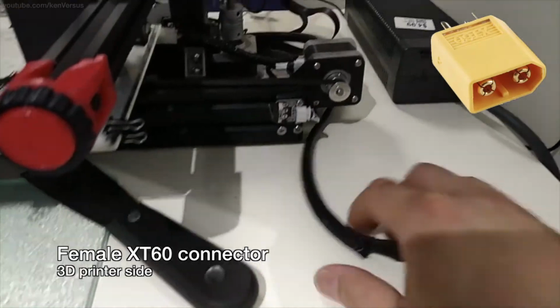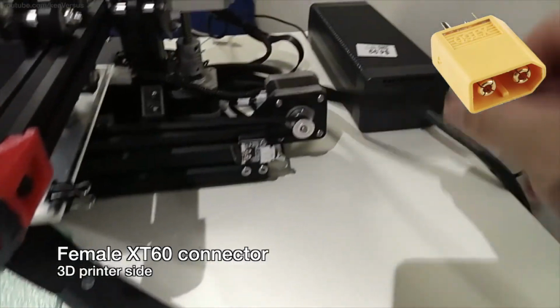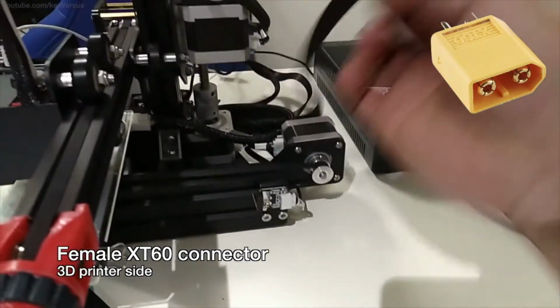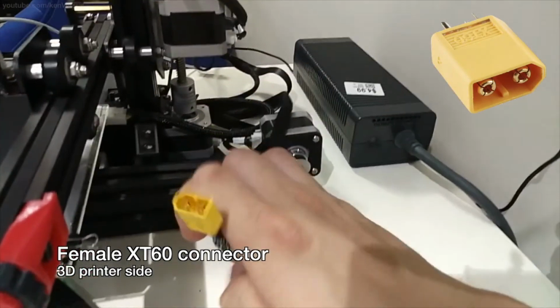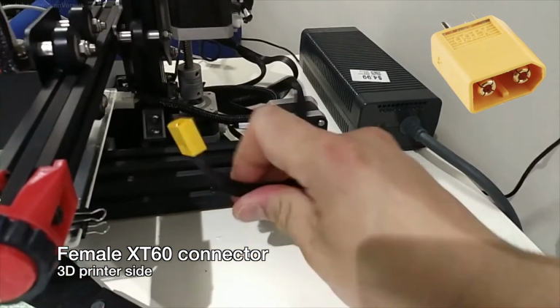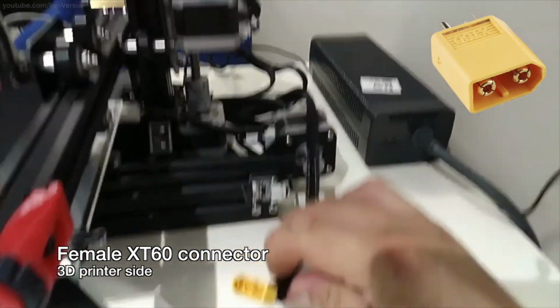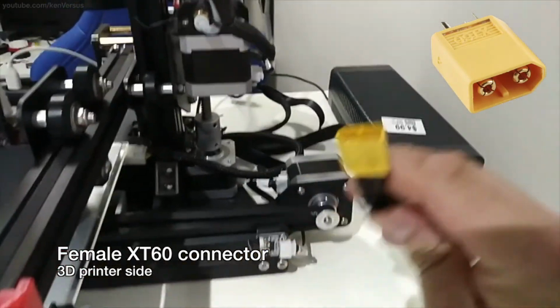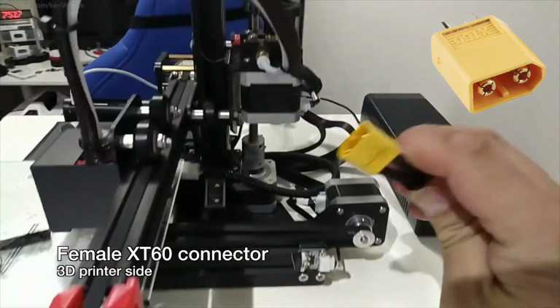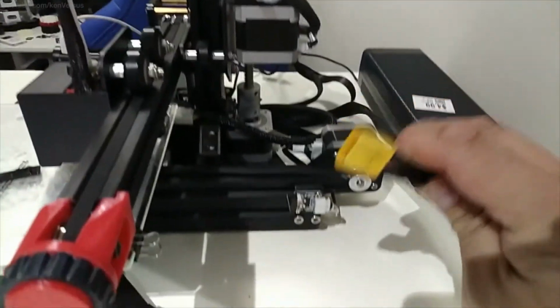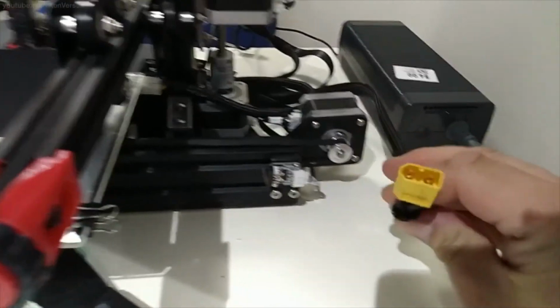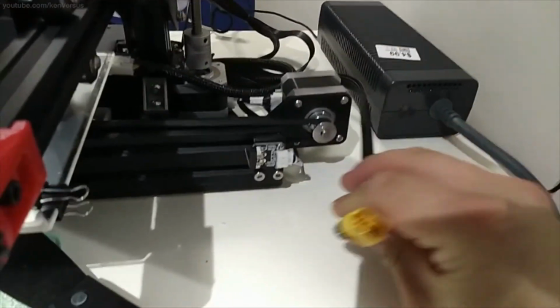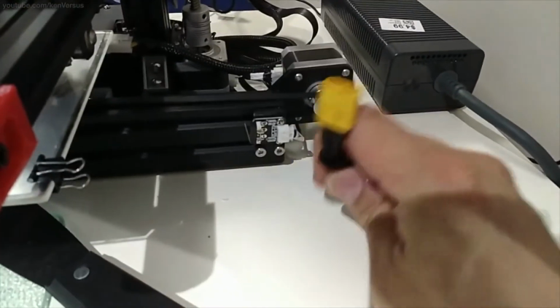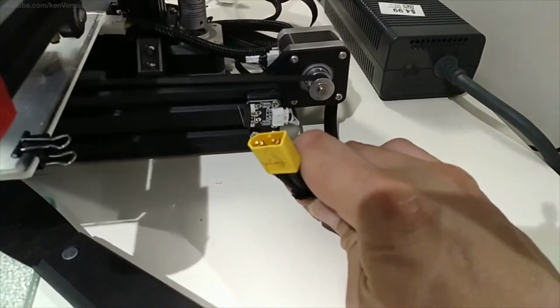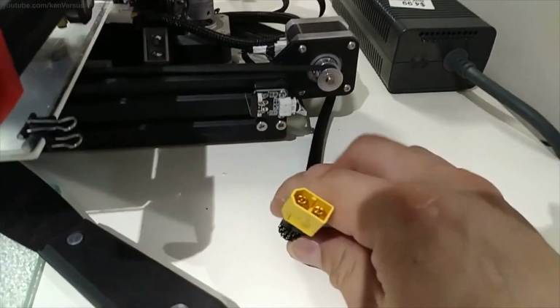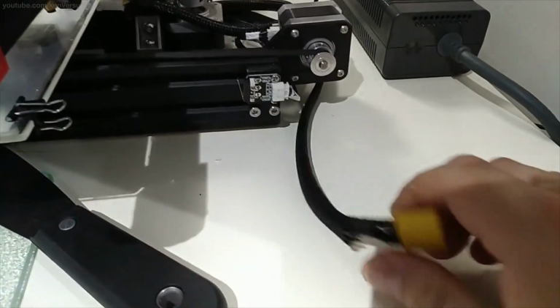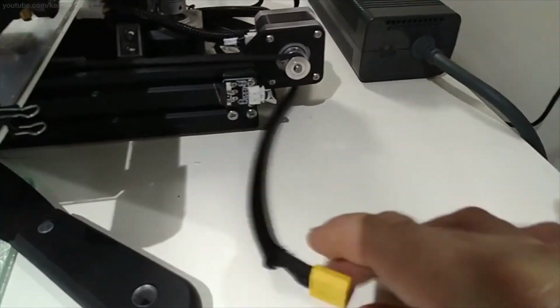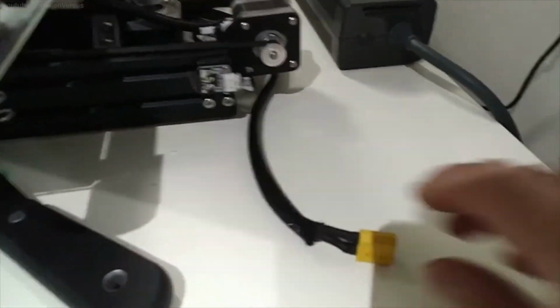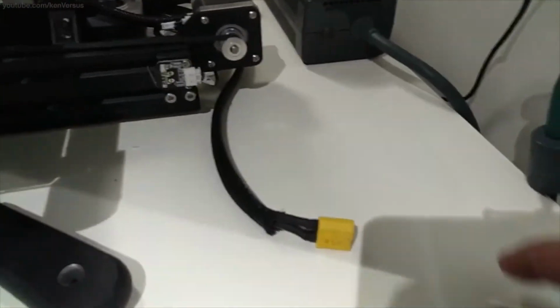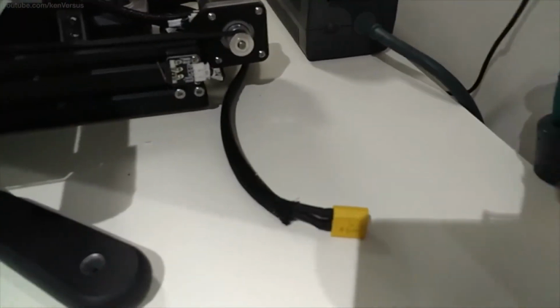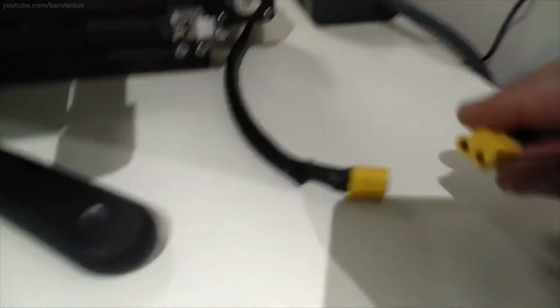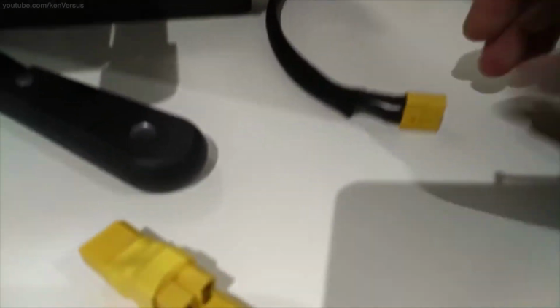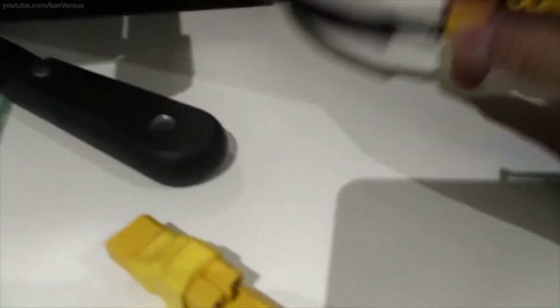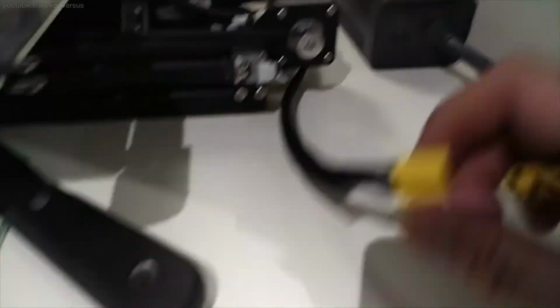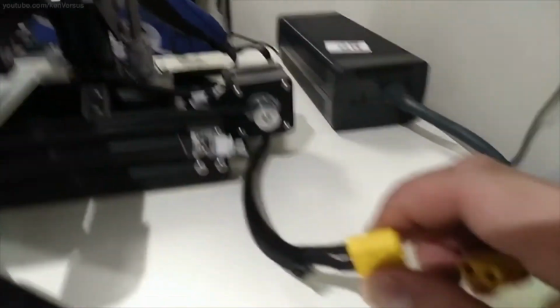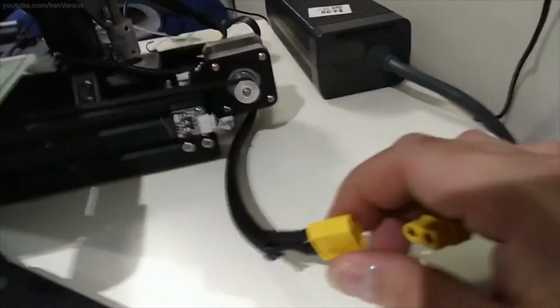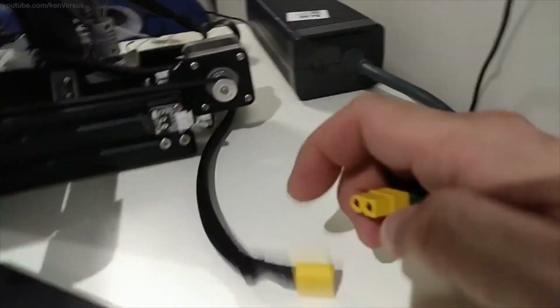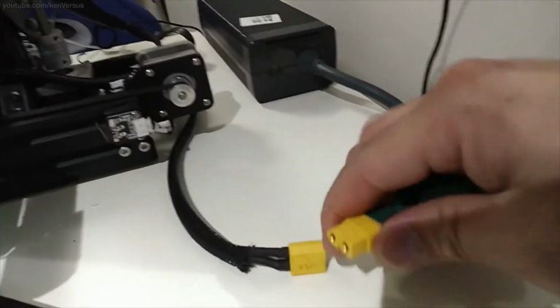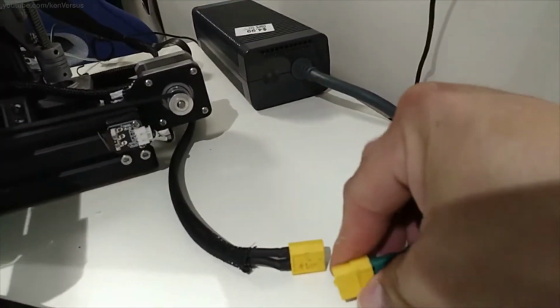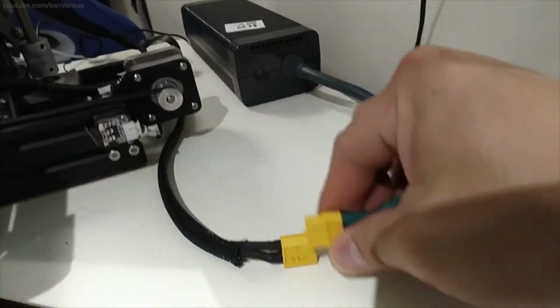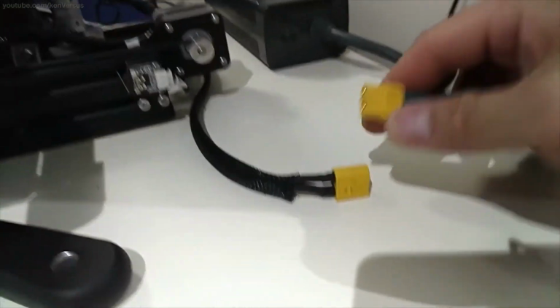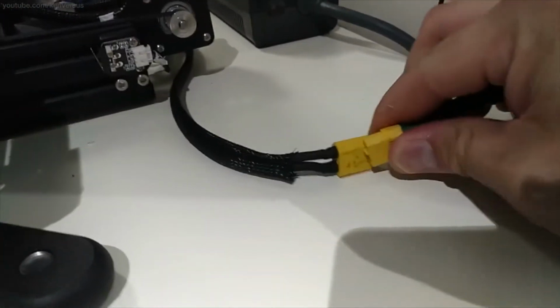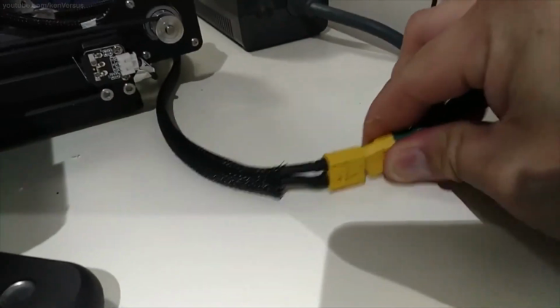On the 3D printer side, solder a female XT60 connector like I've done here. This will allow you to quickly unplug the power supply whenever you want to move it or plug it into another 3D printer. It's more versatile this way.